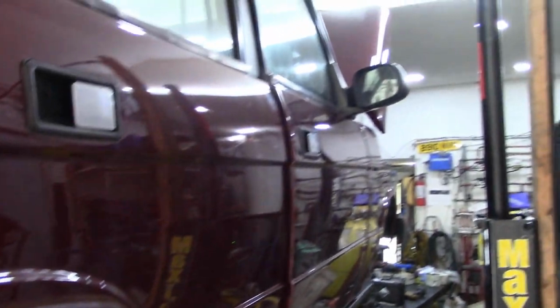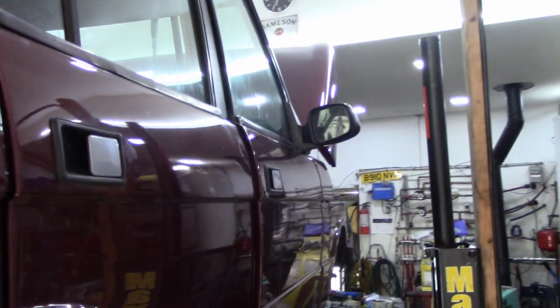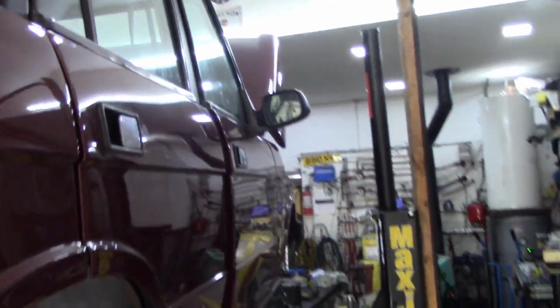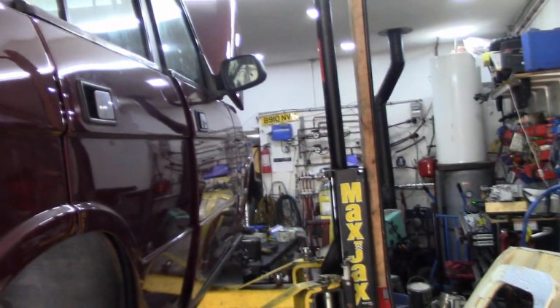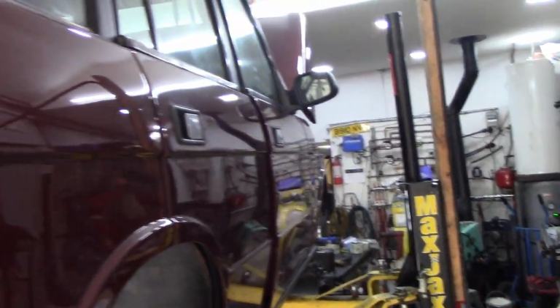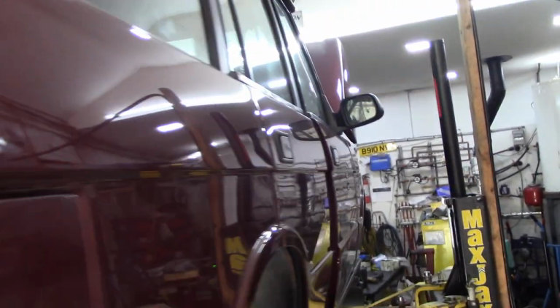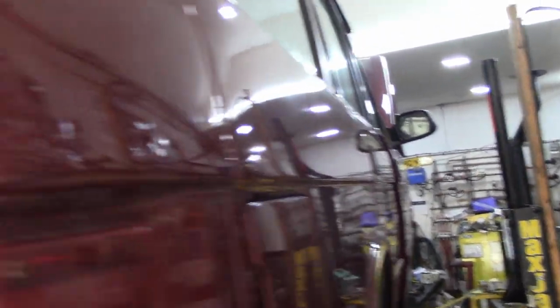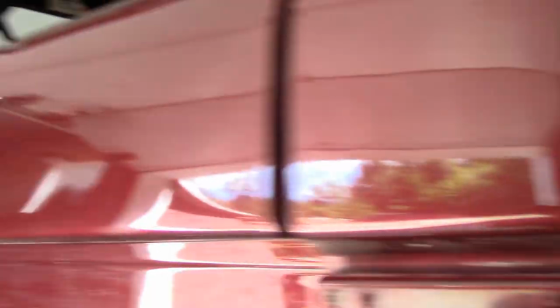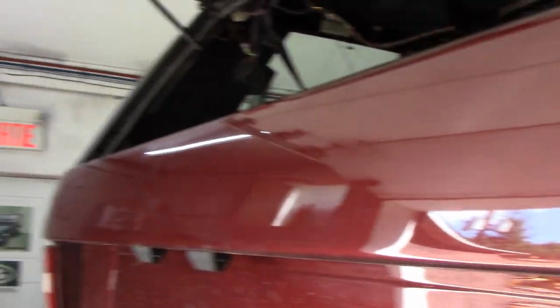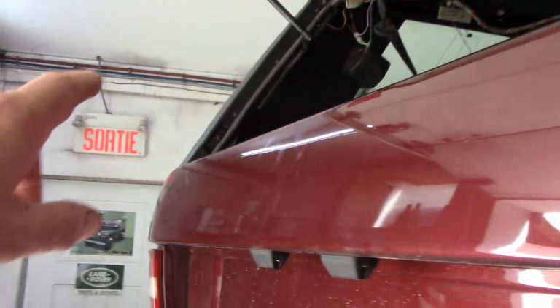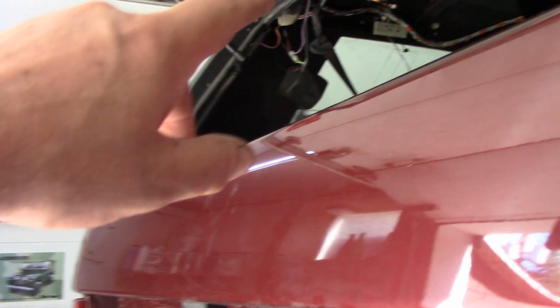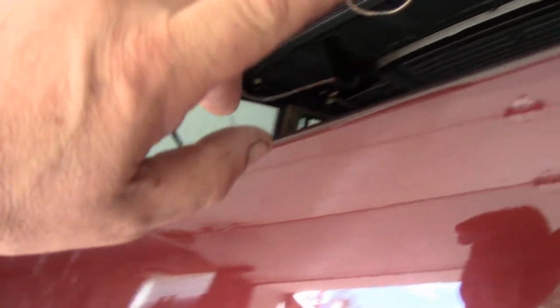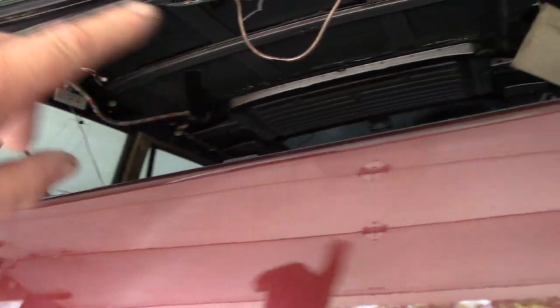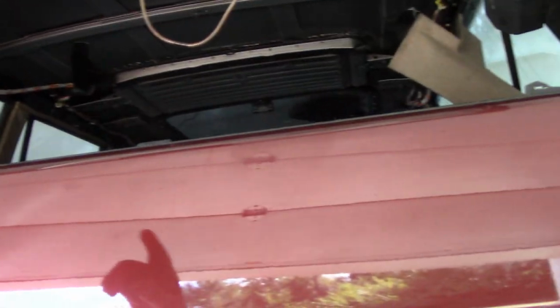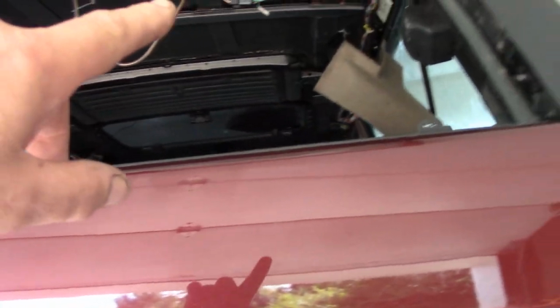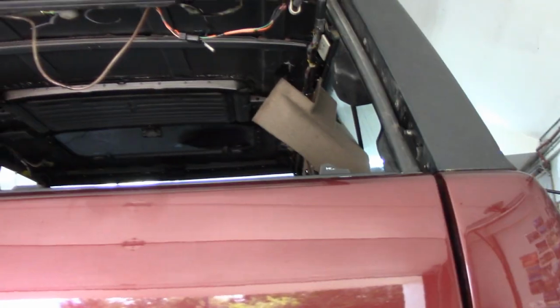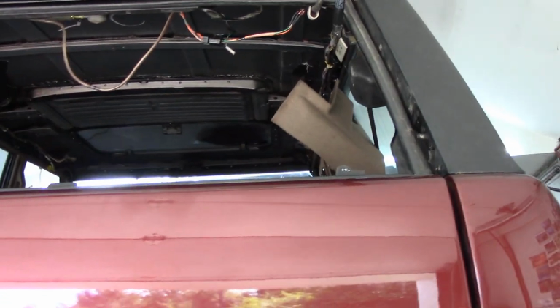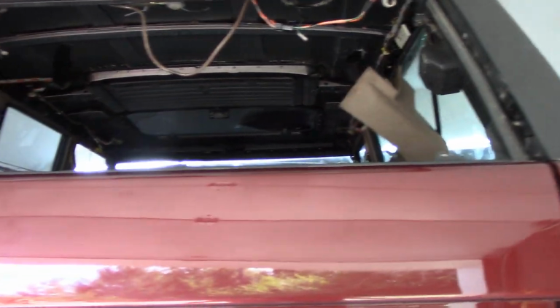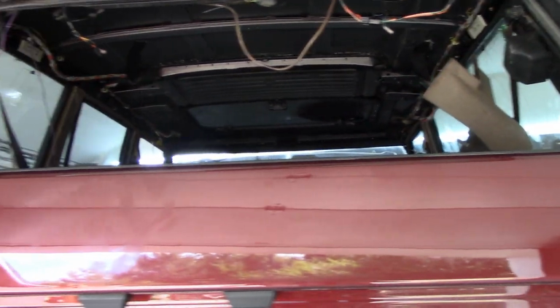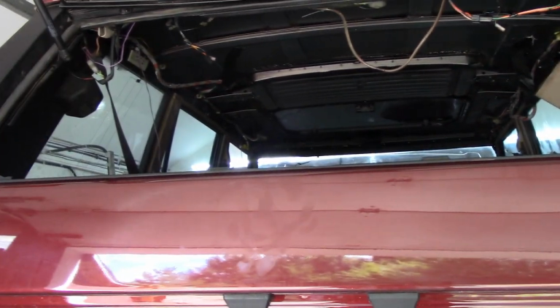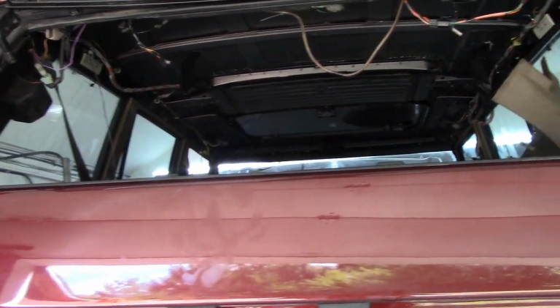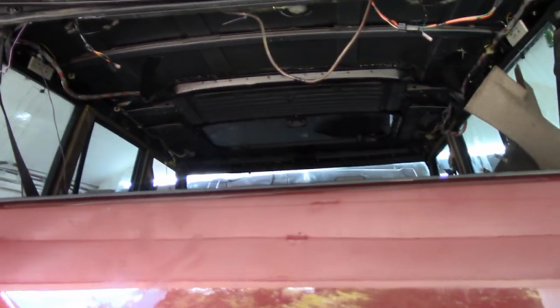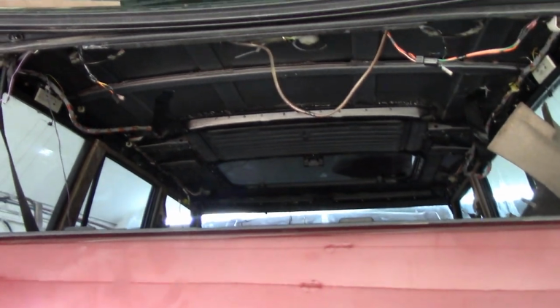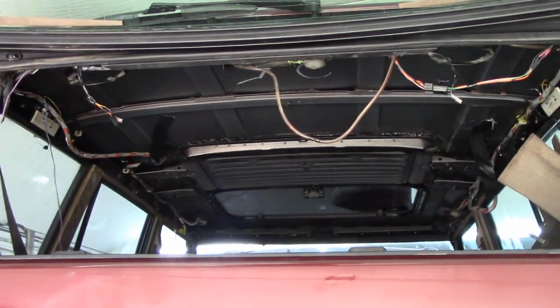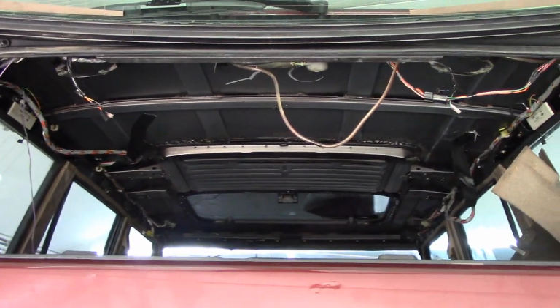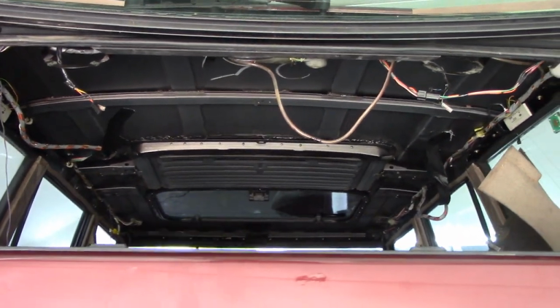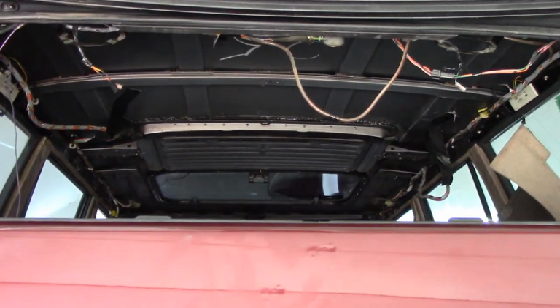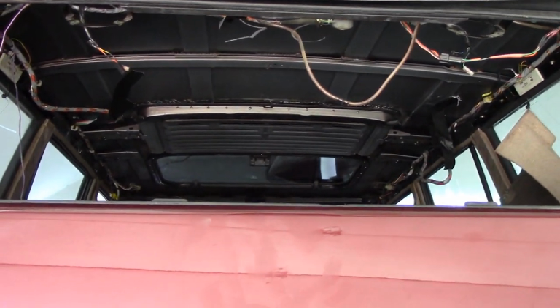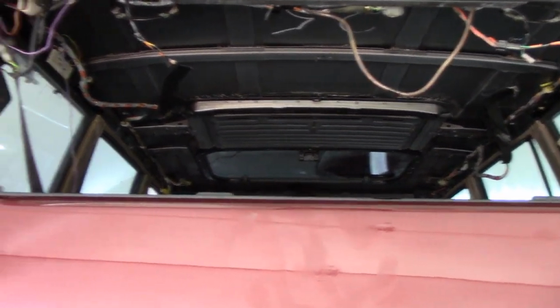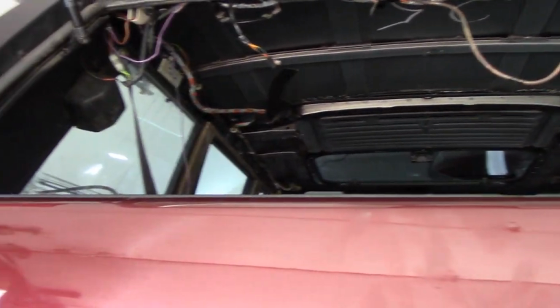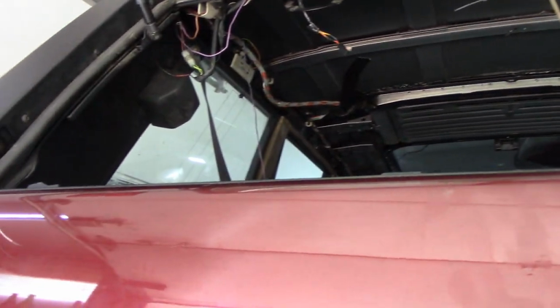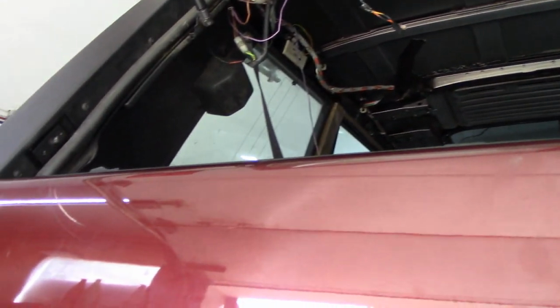The door mirrors are all on — they look nice. I've got to do the back, recheck all these wires inside, just double check them. And also the hose for the screen wash before we button it all up and put the headliner in.